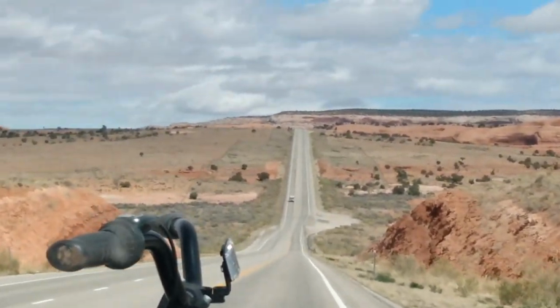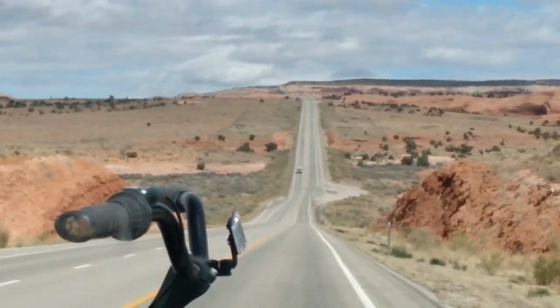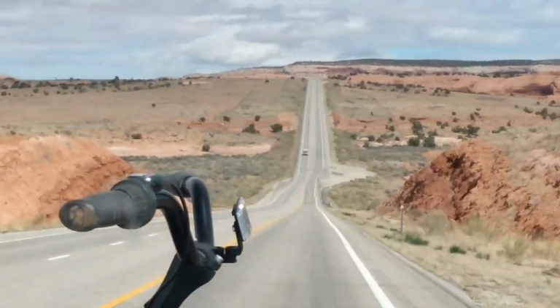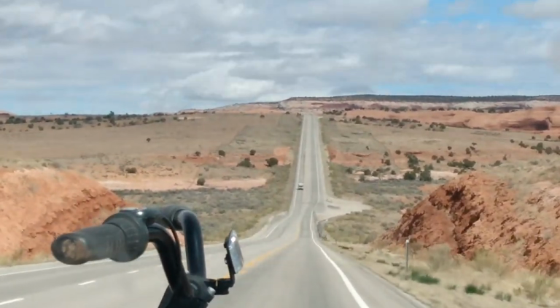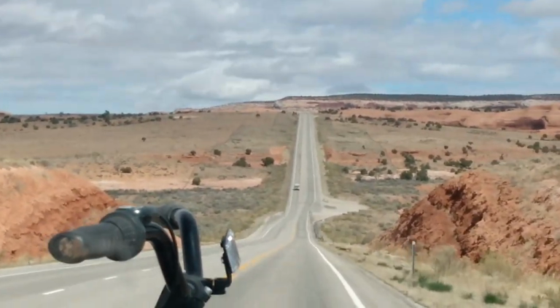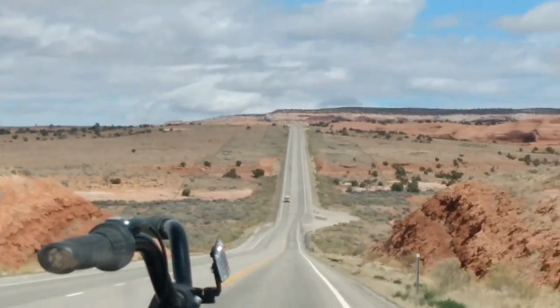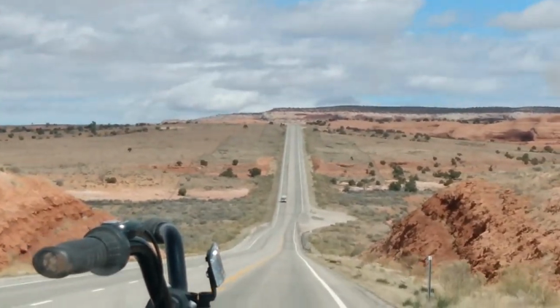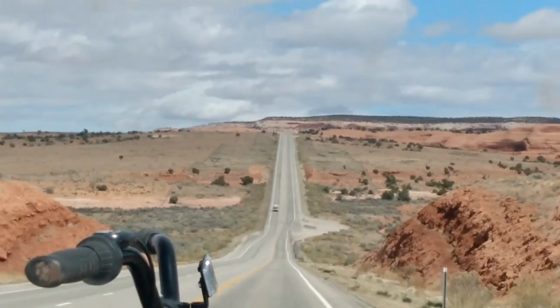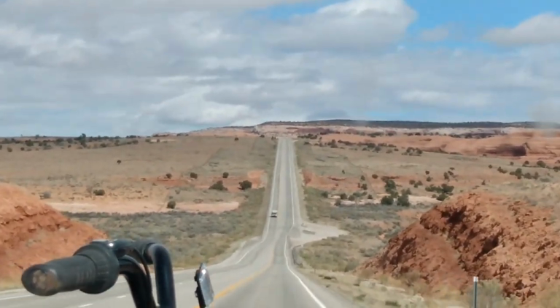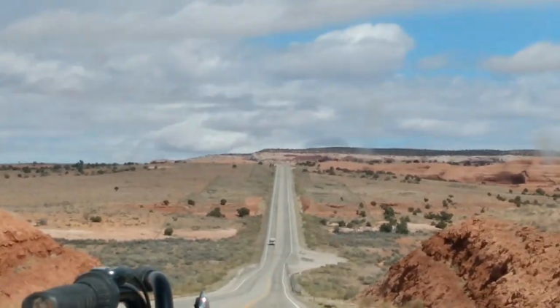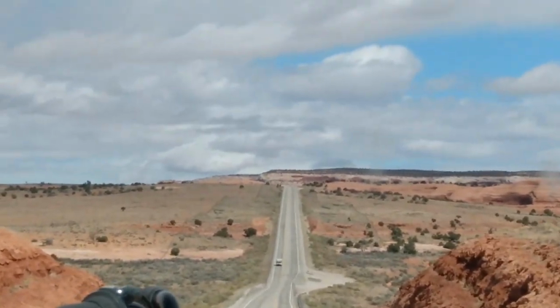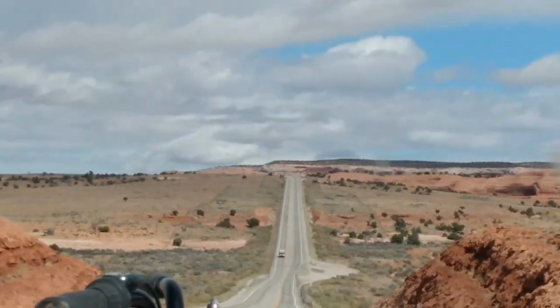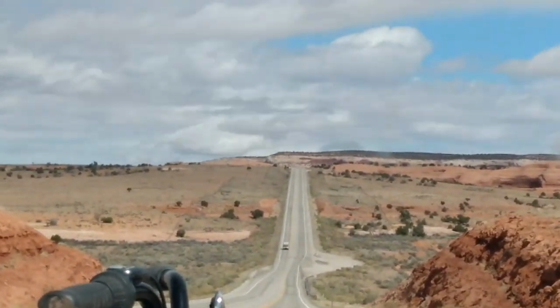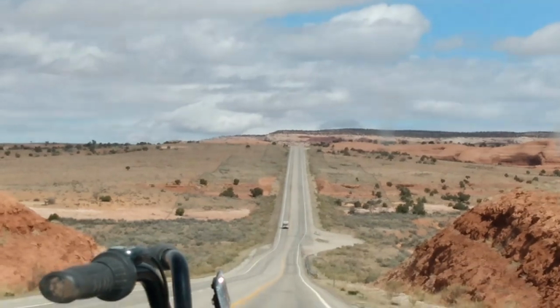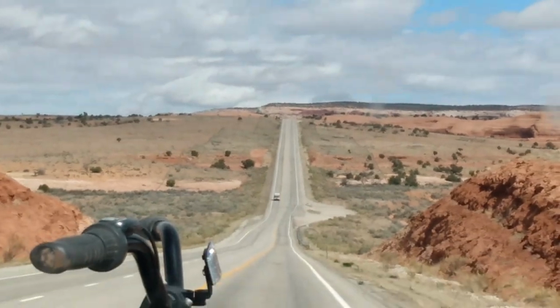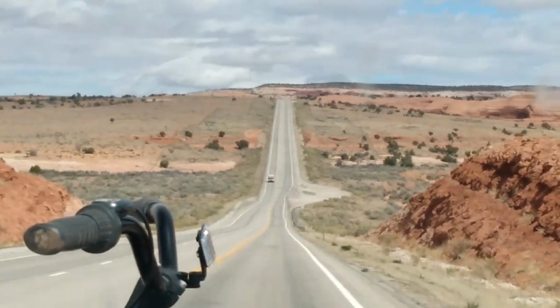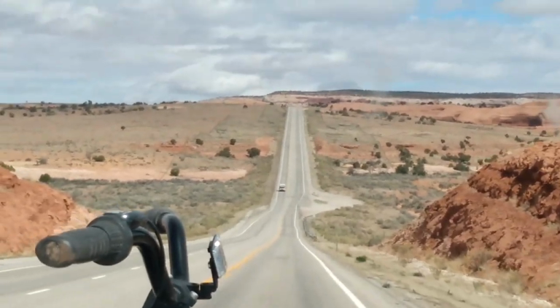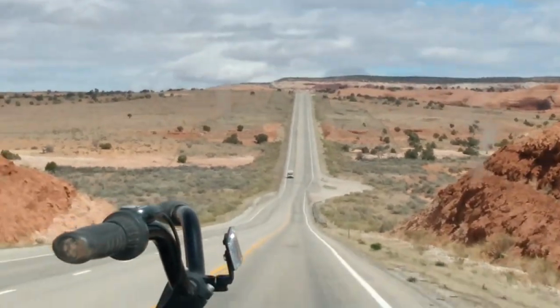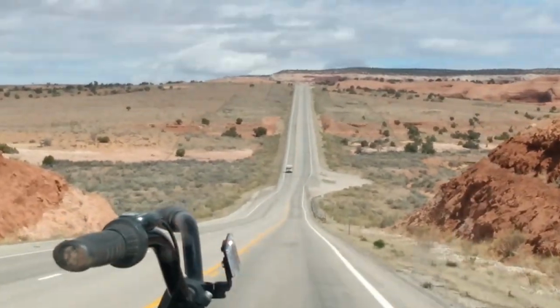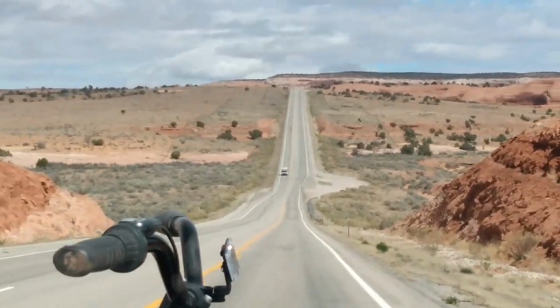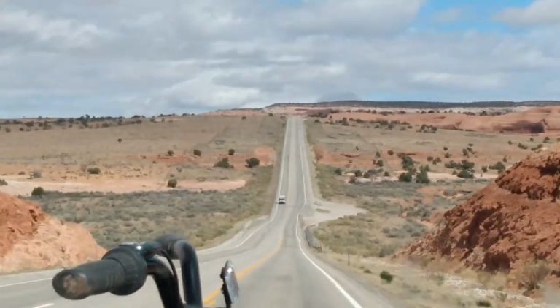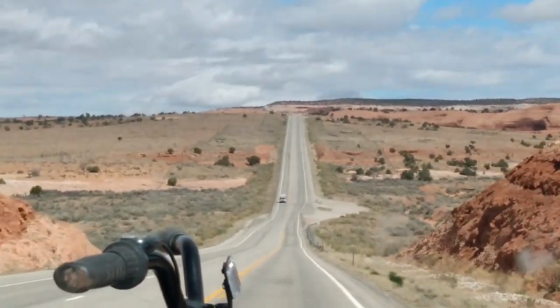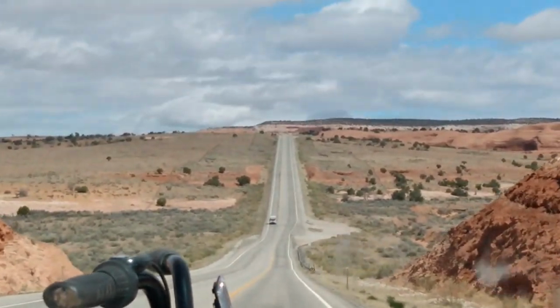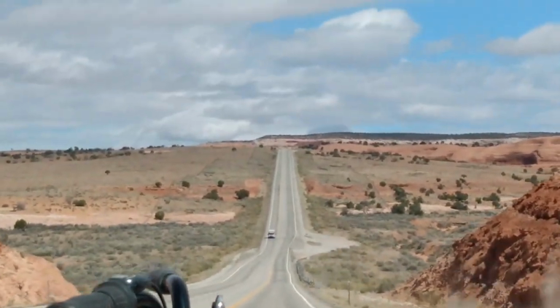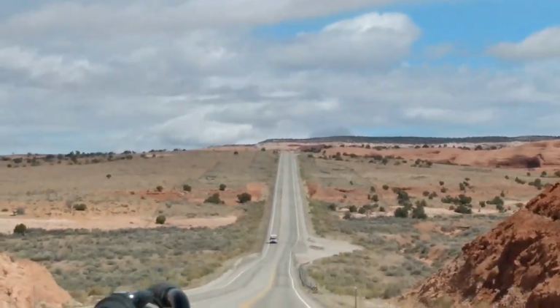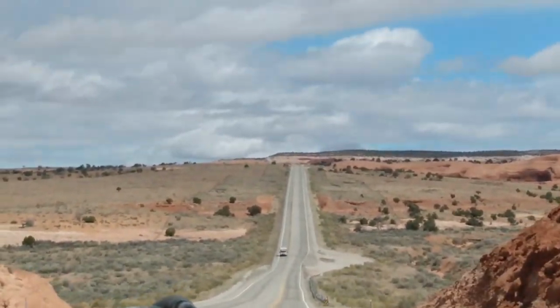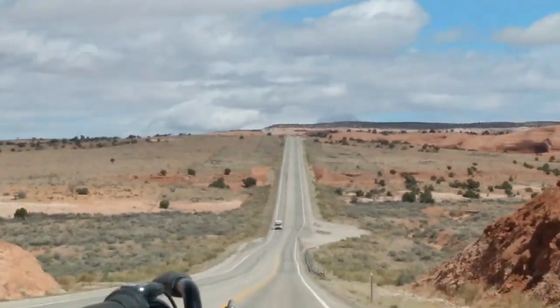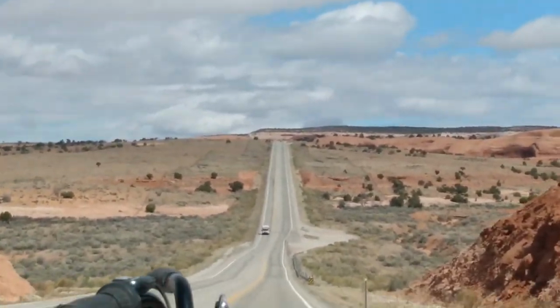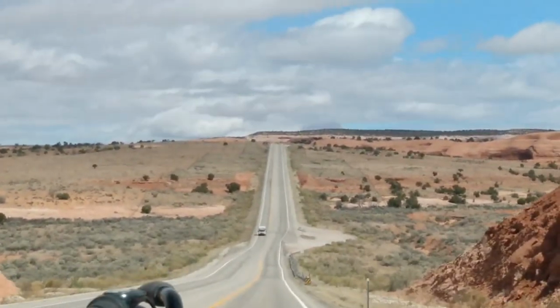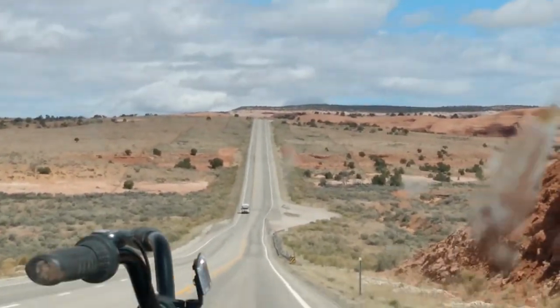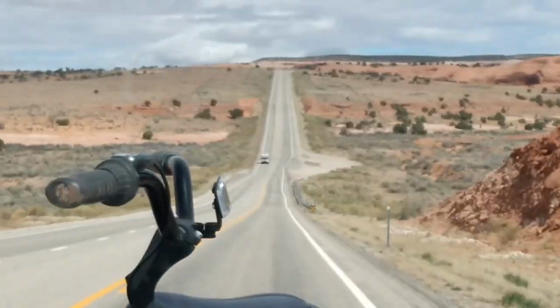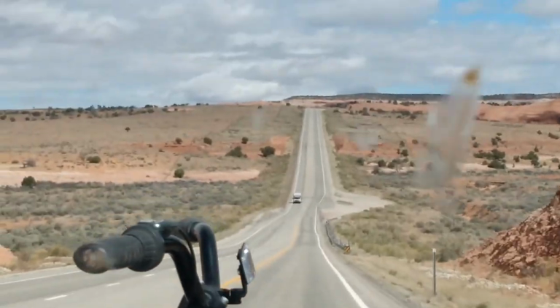After that we're headed to Crystal Geyser, our boondocking spot in Green River, Utah.